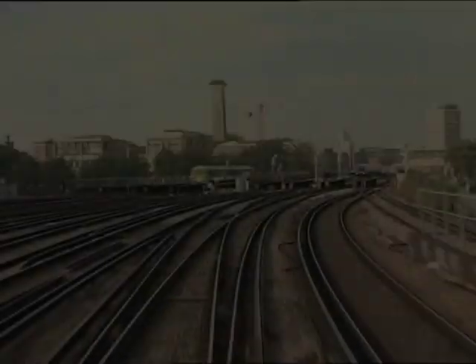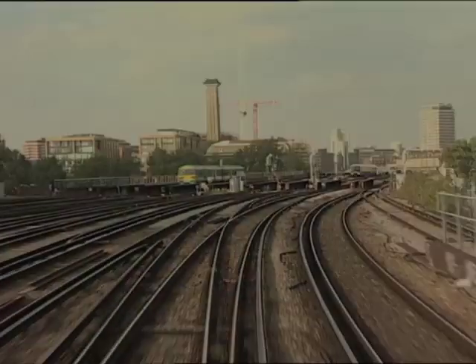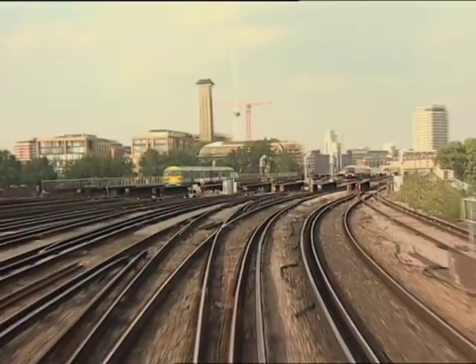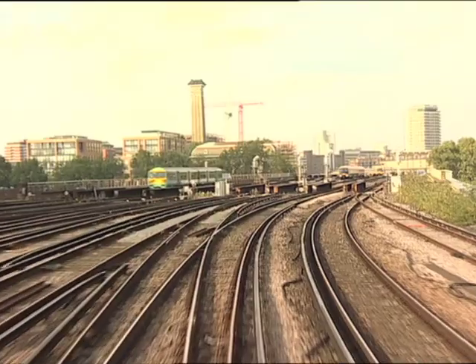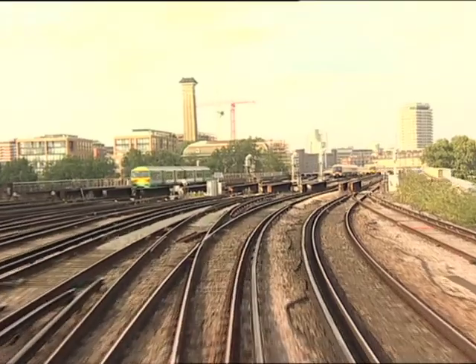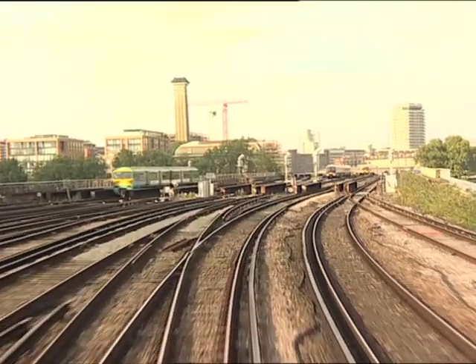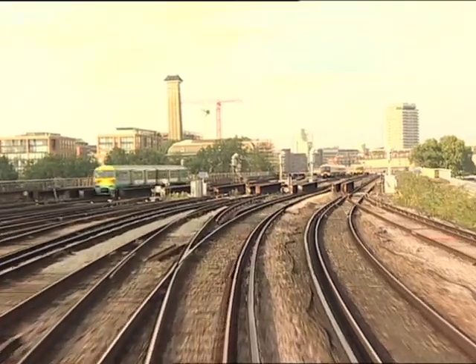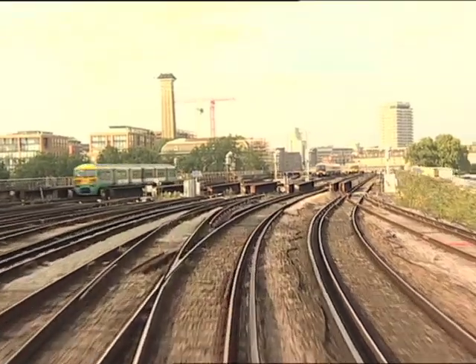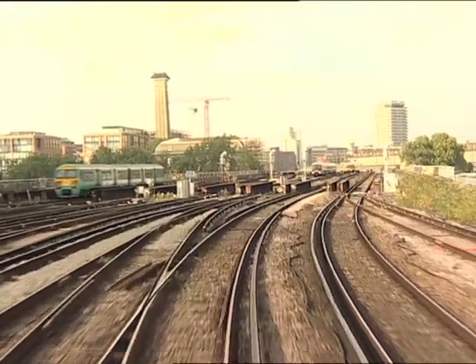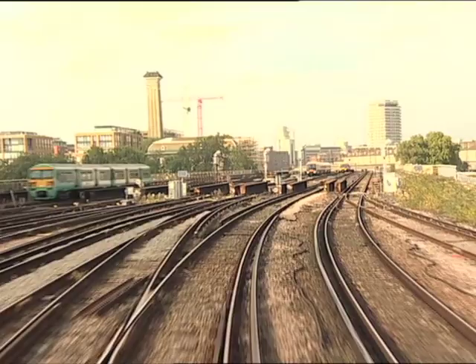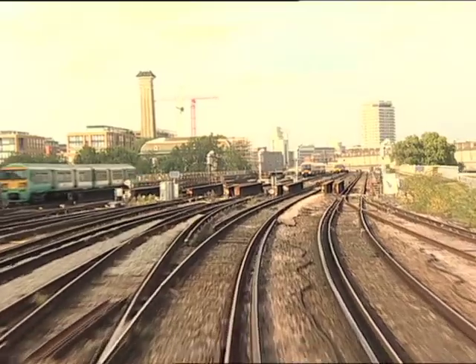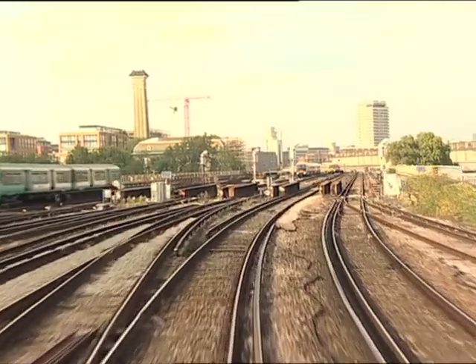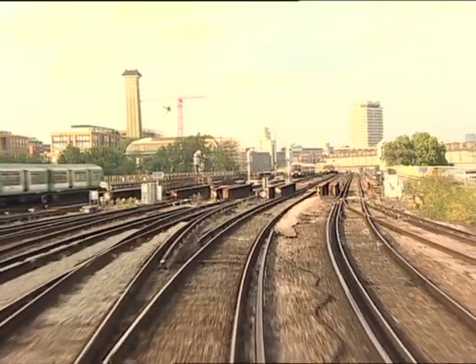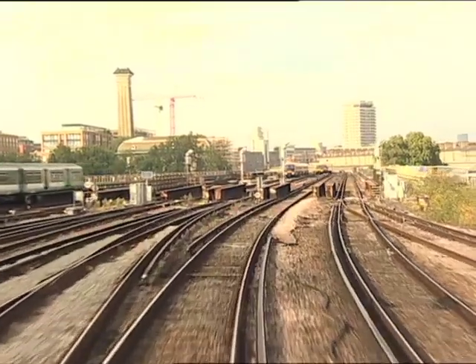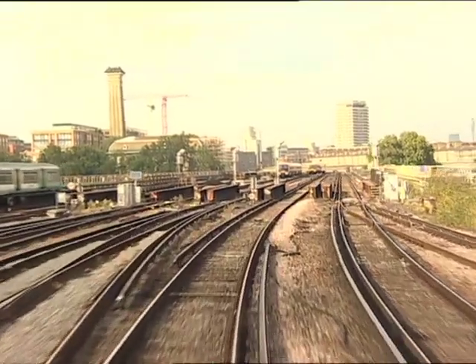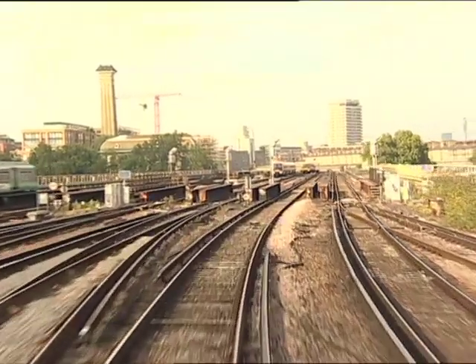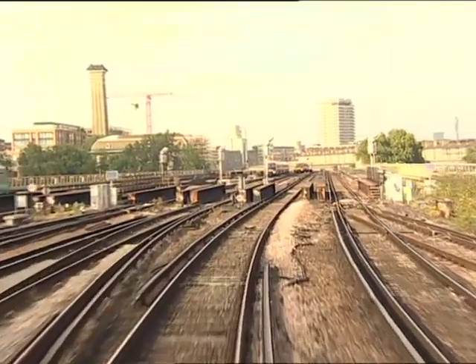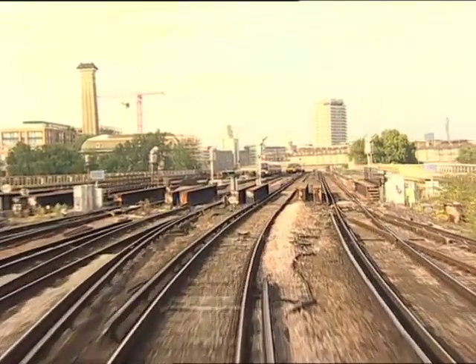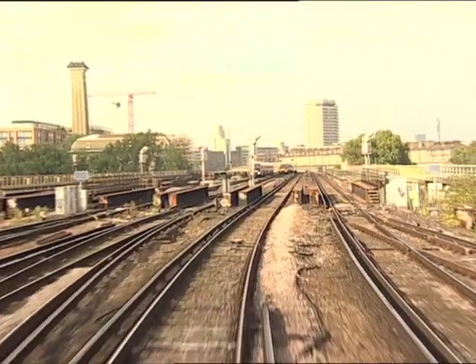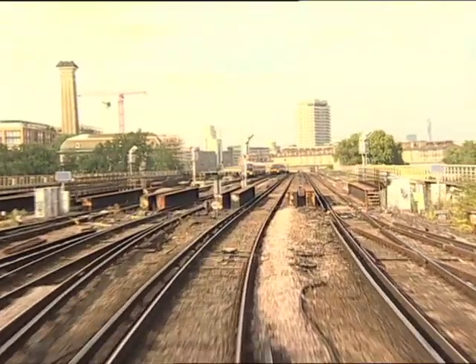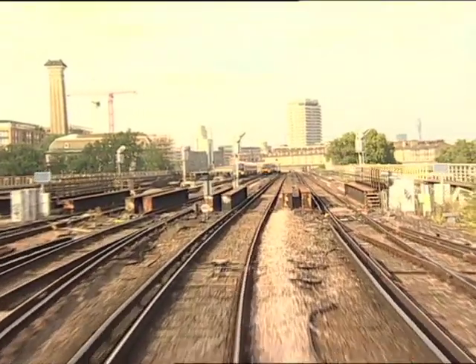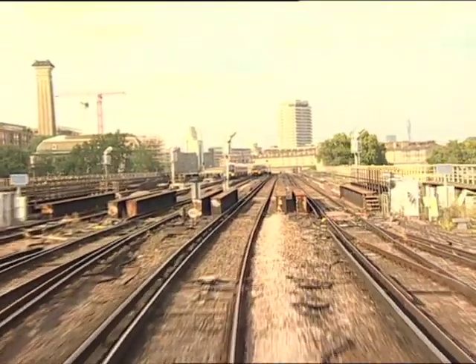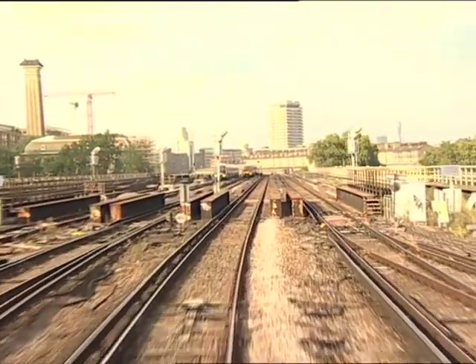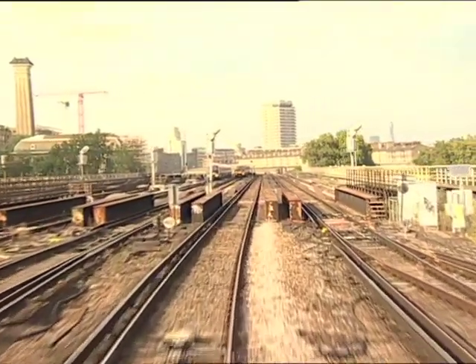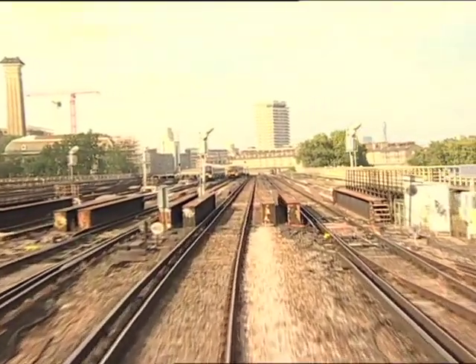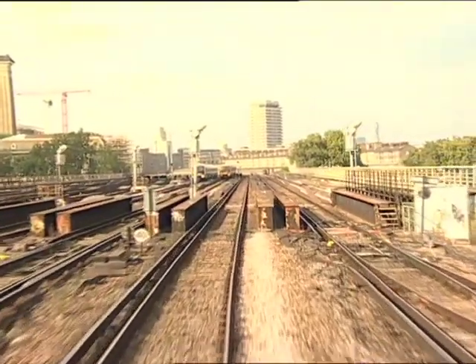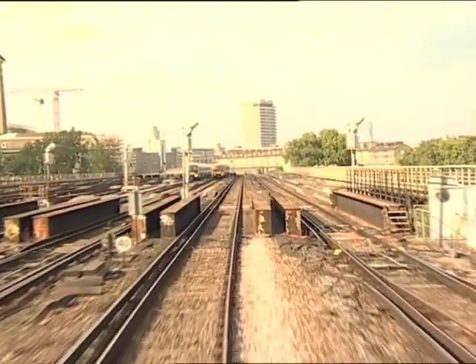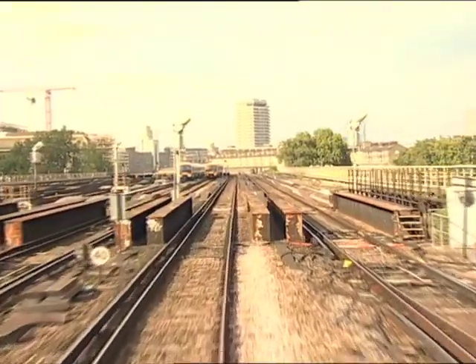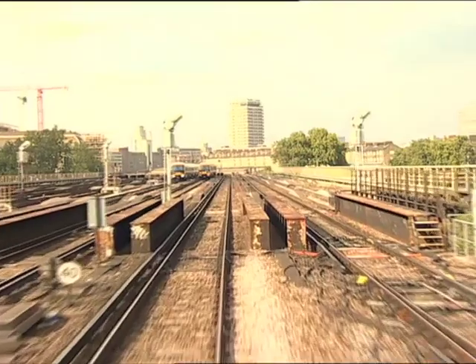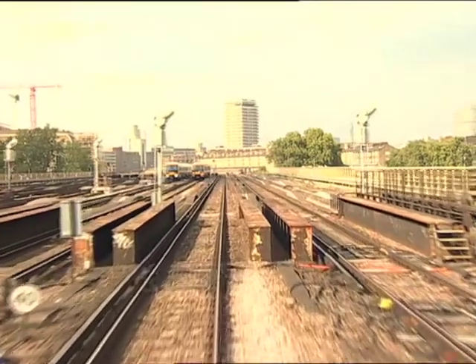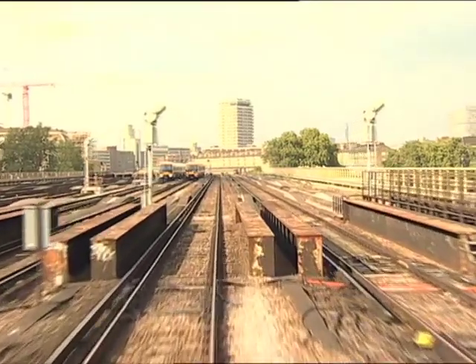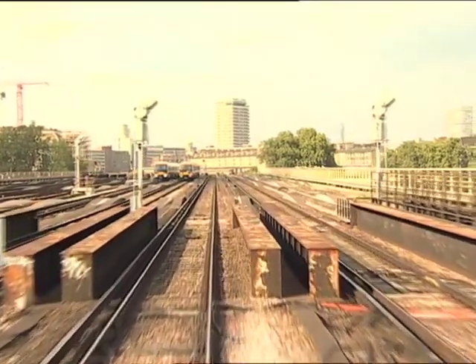We cross the River Thames by means of Grosvenor Bridge. There was actually a station here in the distant past — Grosvenor Road — closed in 1911.